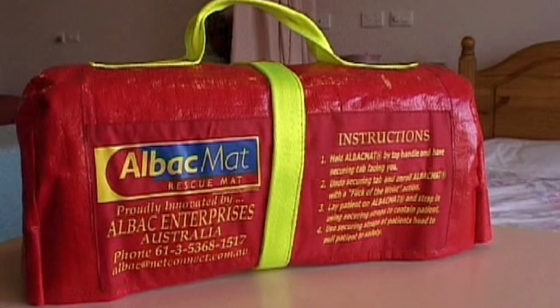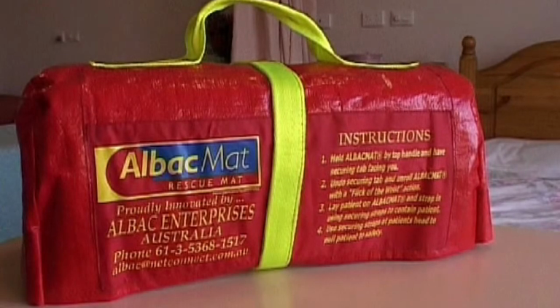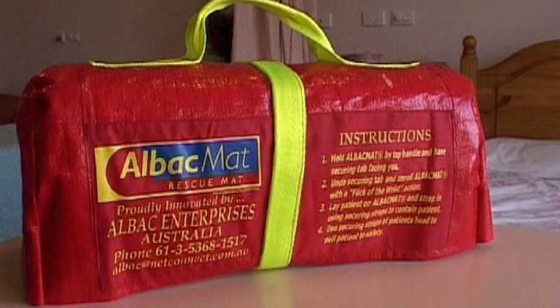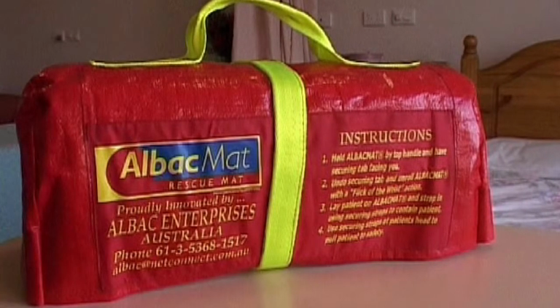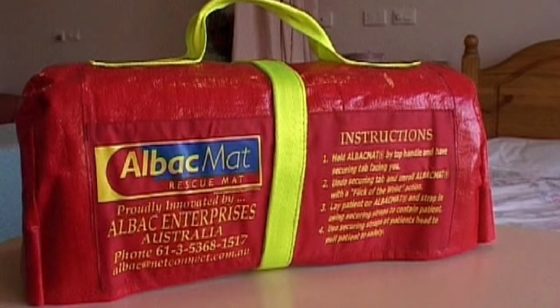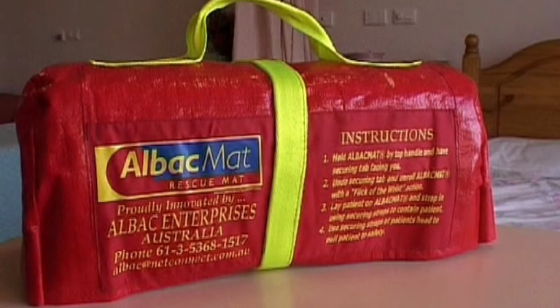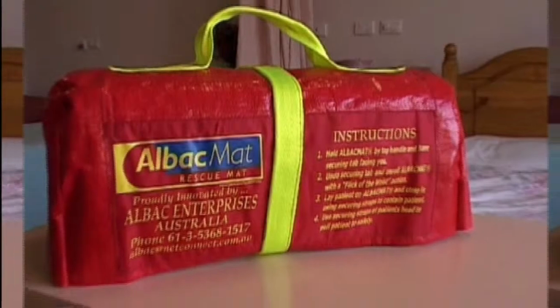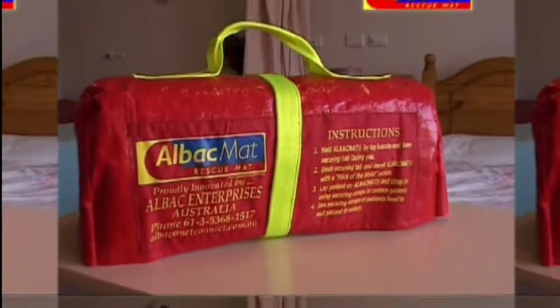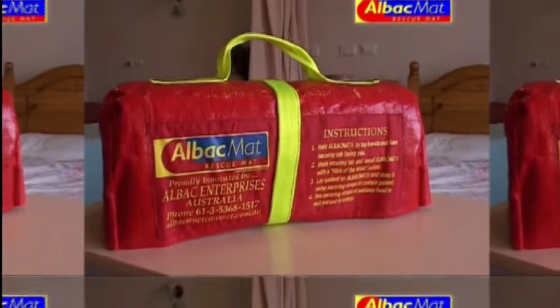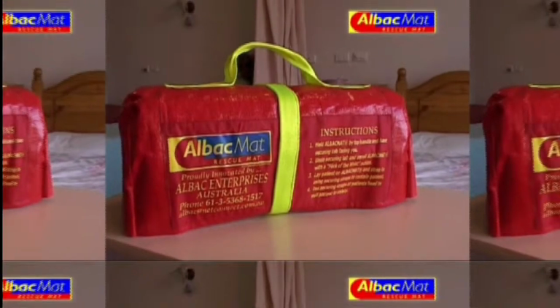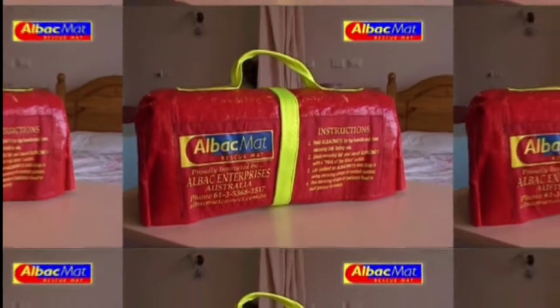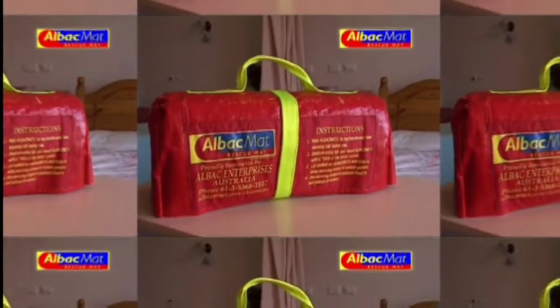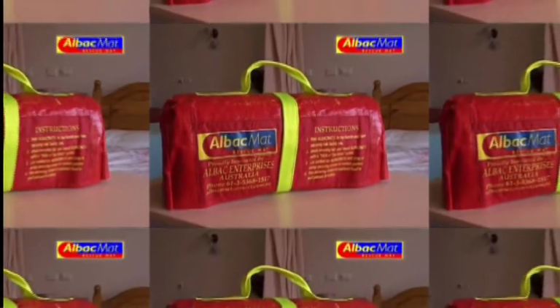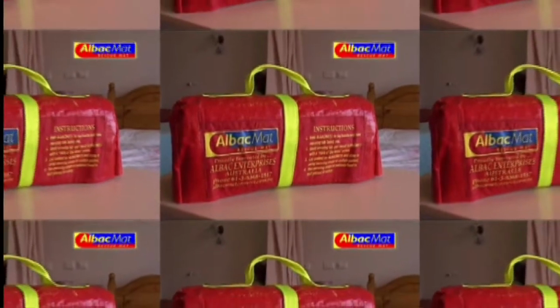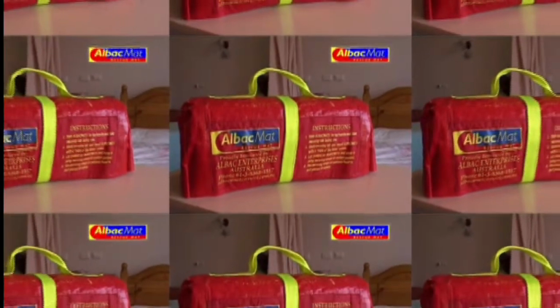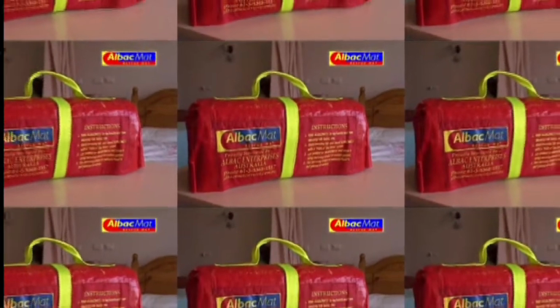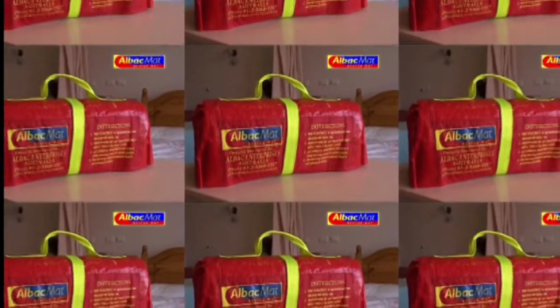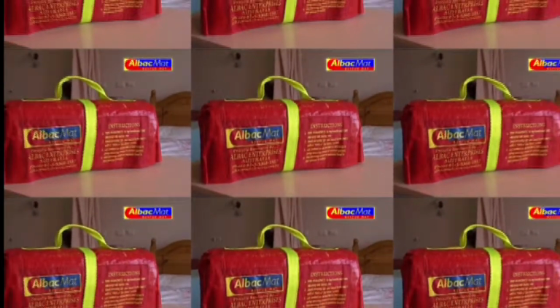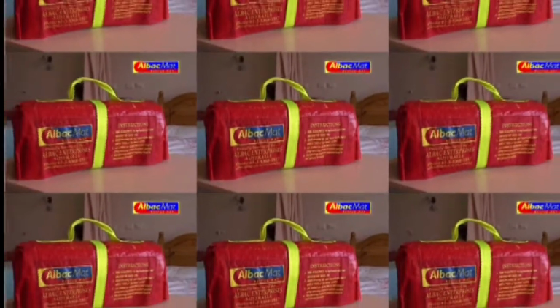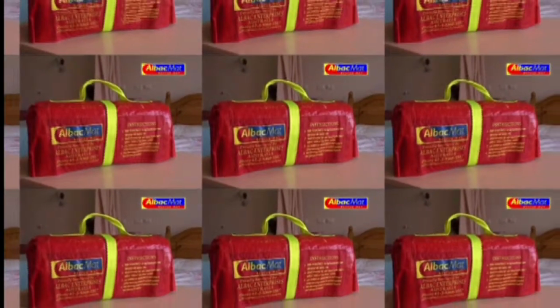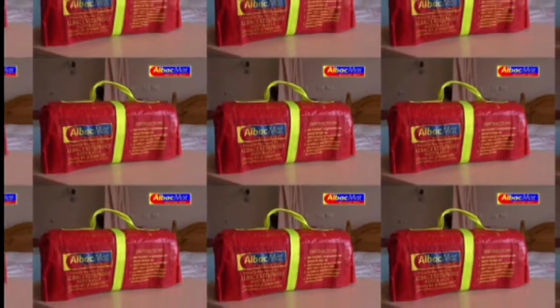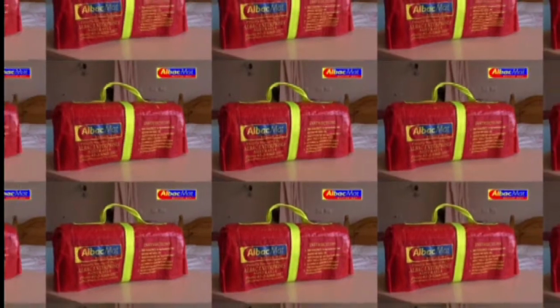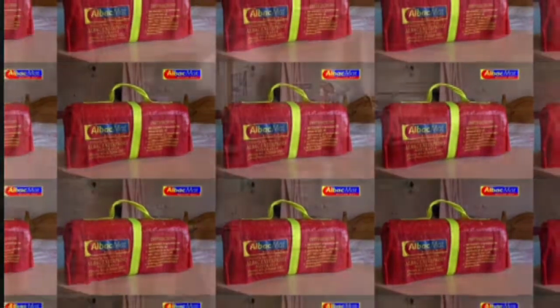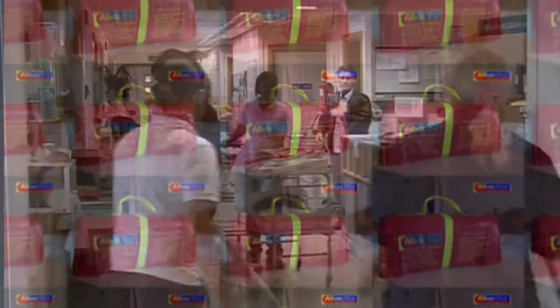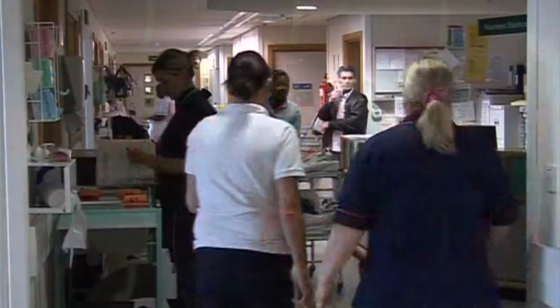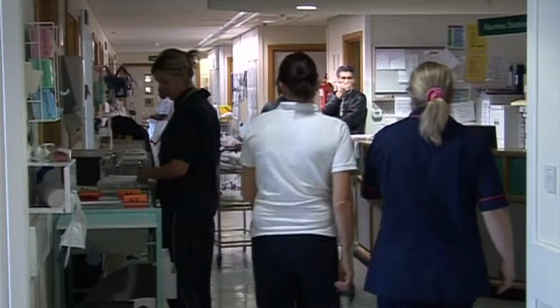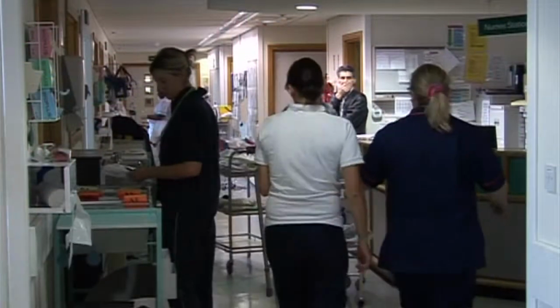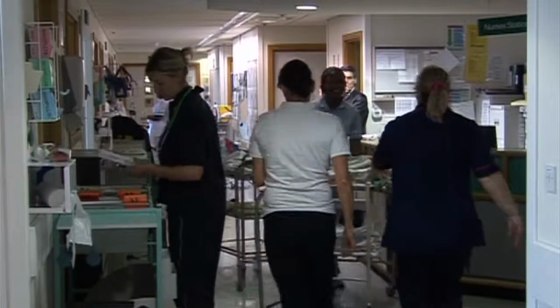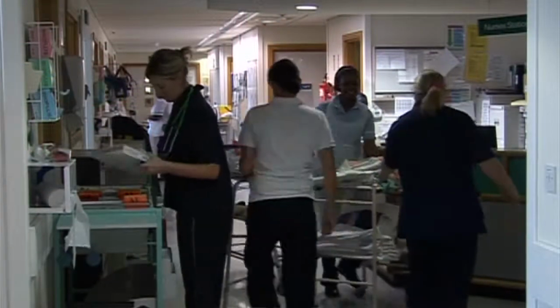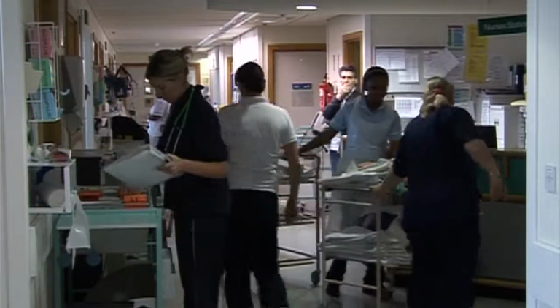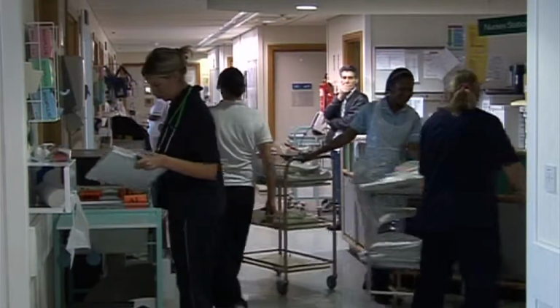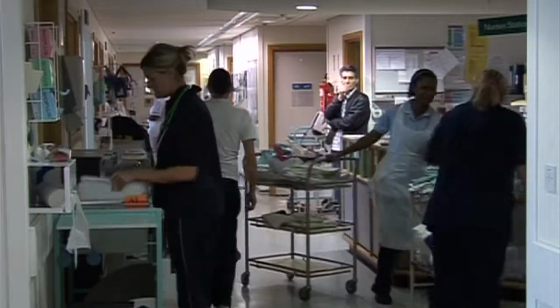Where situations arise that require a number of ALBAC mats, they can be brought from other wards, not only increasing the number of mats, but providing extra staff to help with any evacuation.